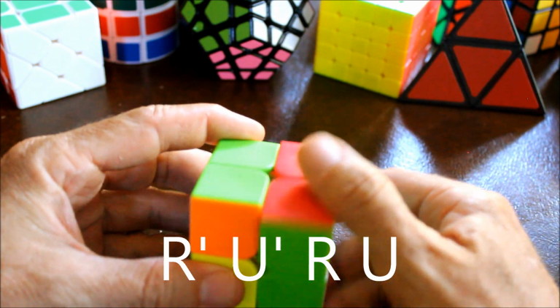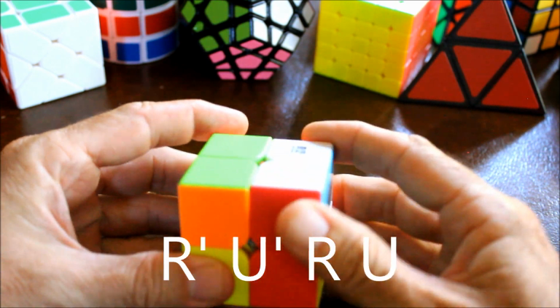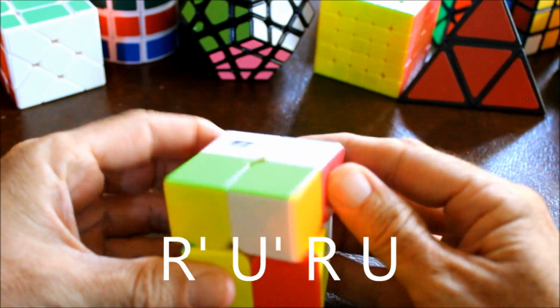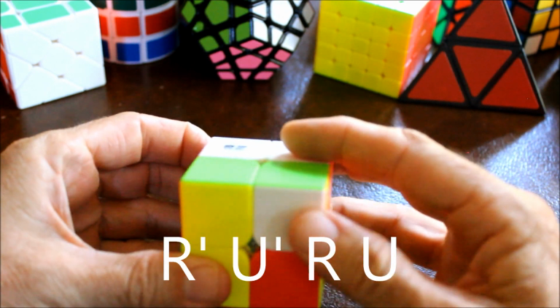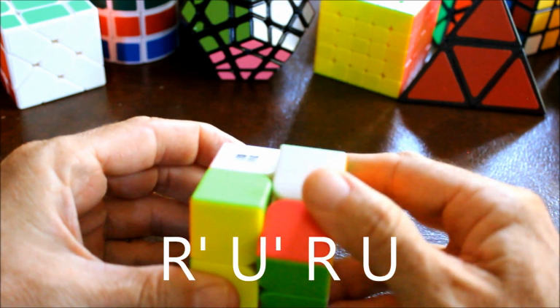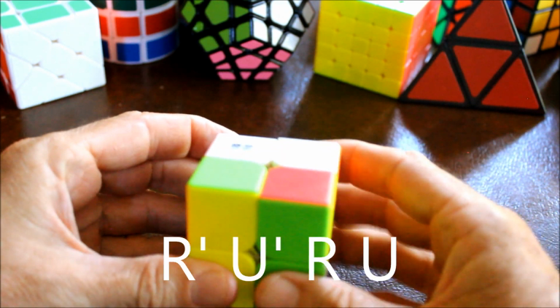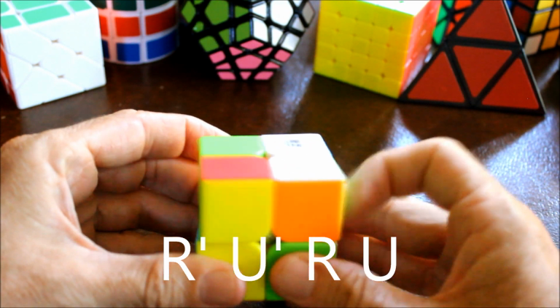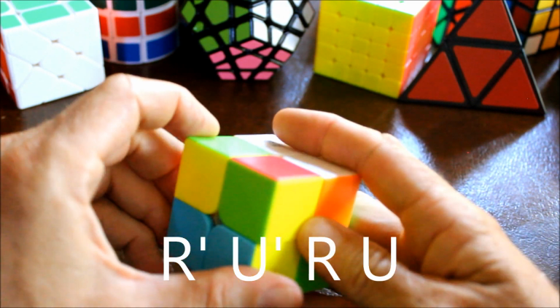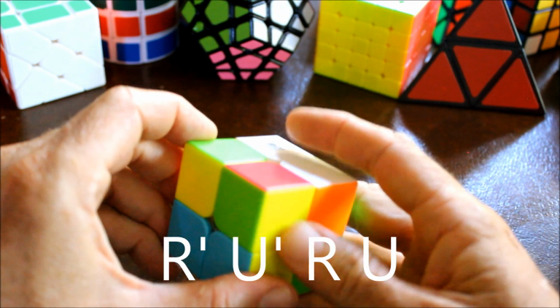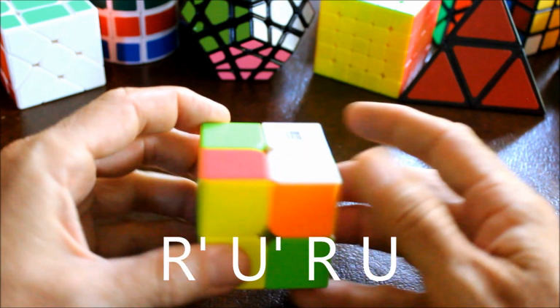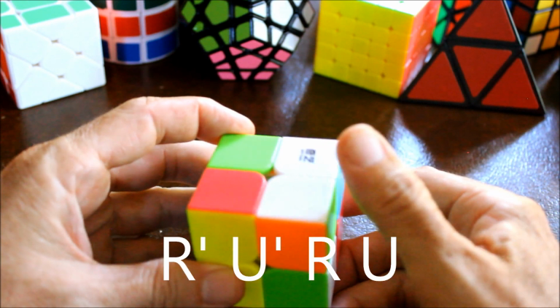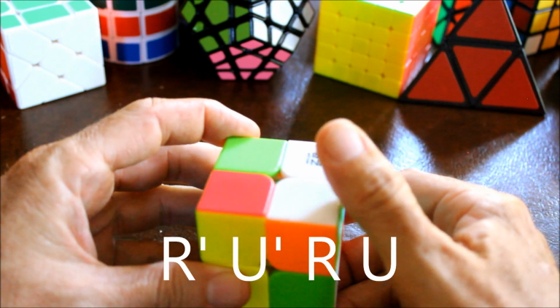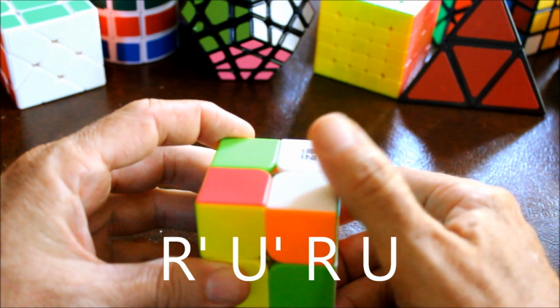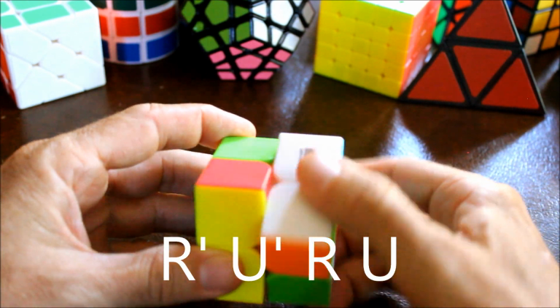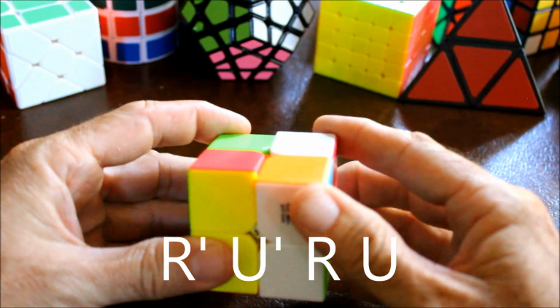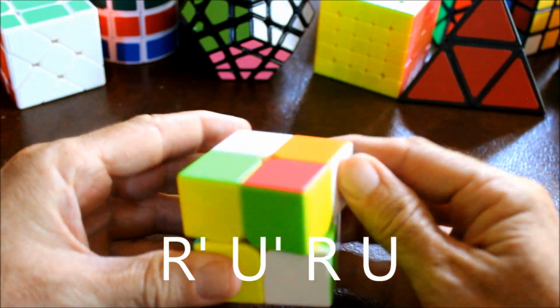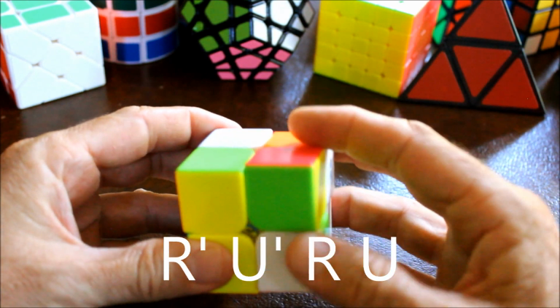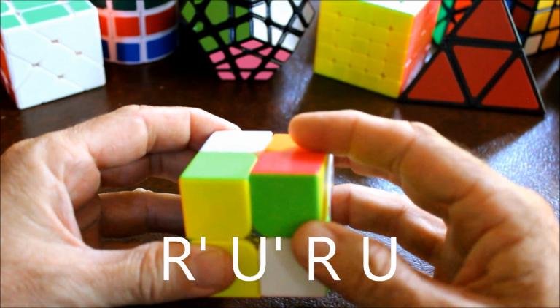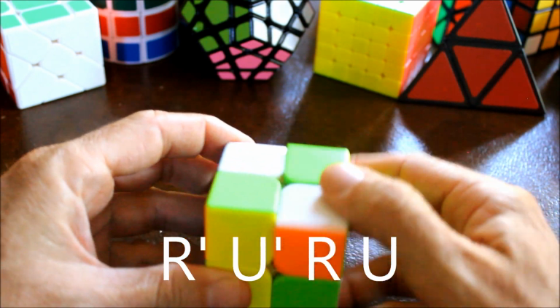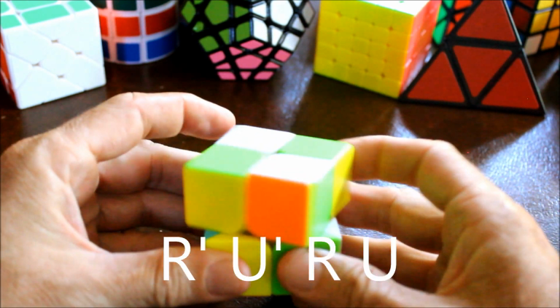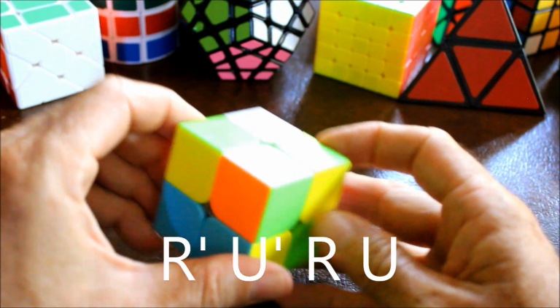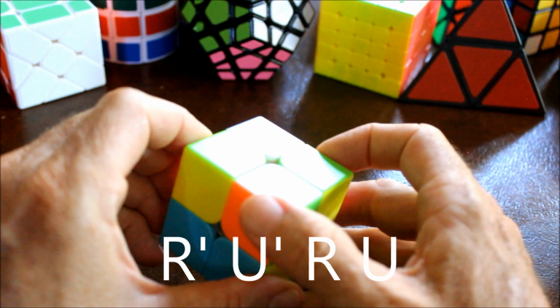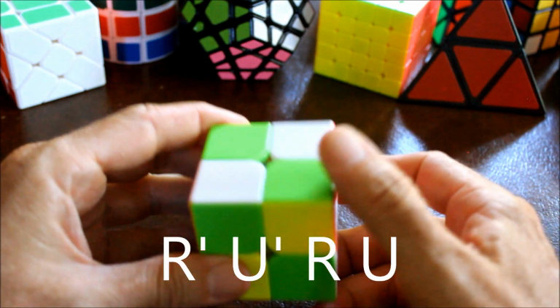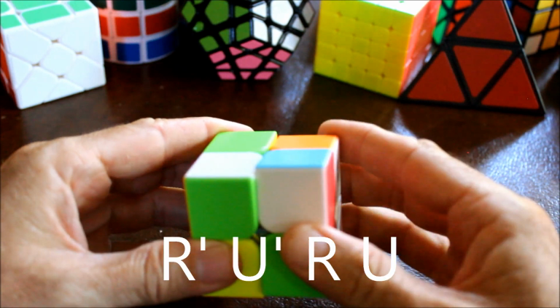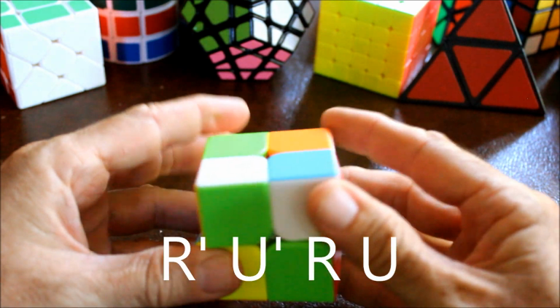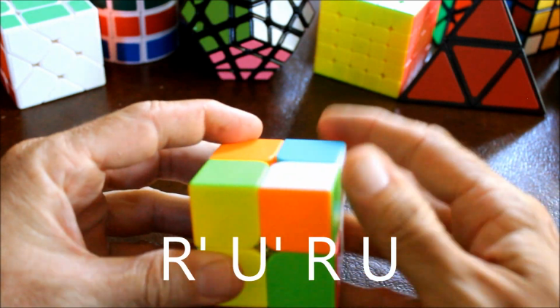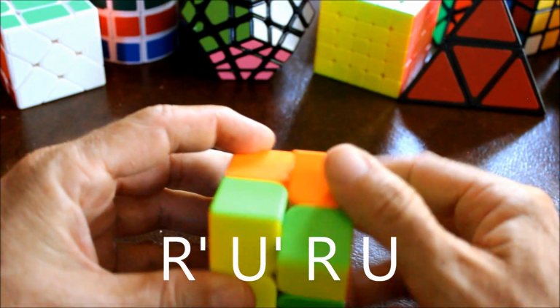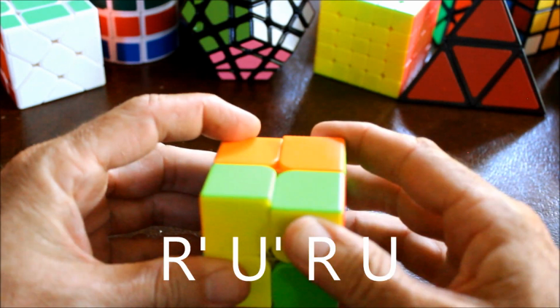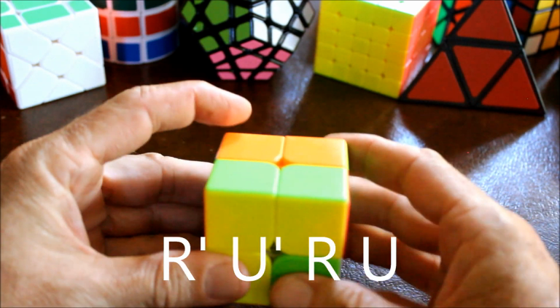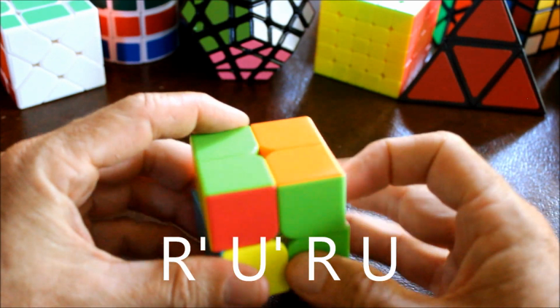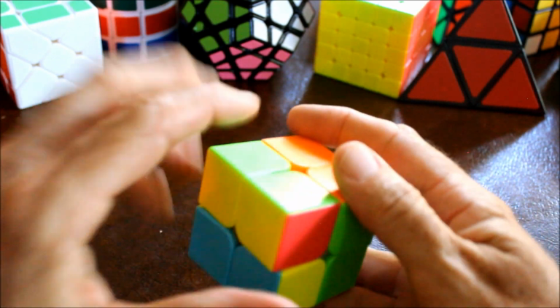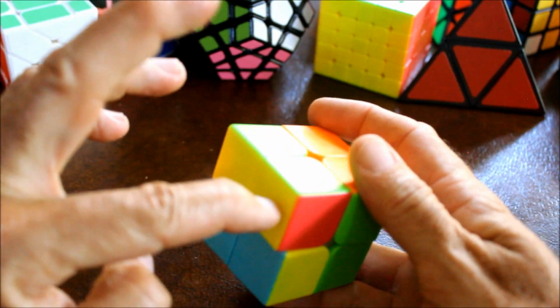Right prime, upper prime, right, up. Right prime, upper prime, right, up. Is it yellow? Yes - so now this one is right.